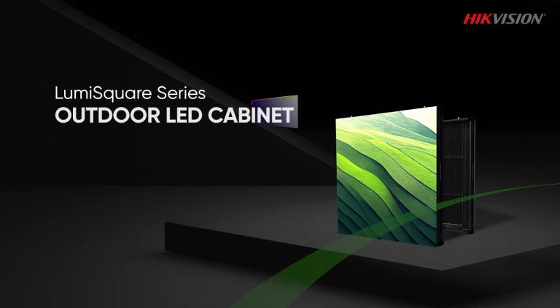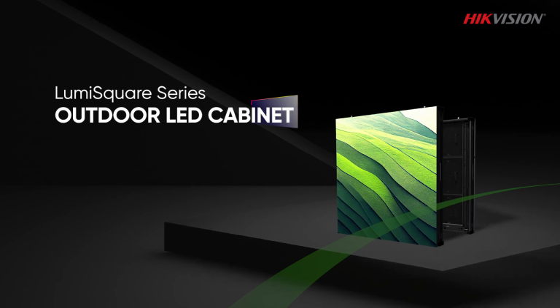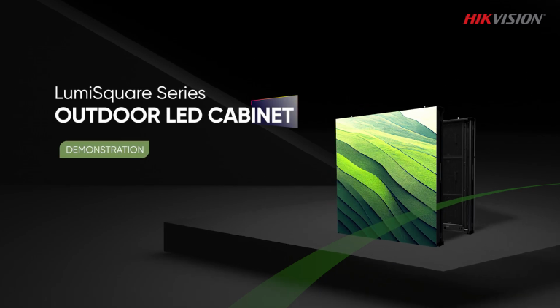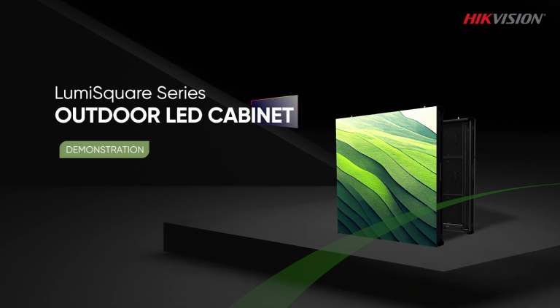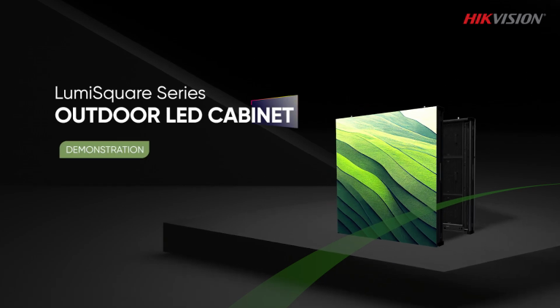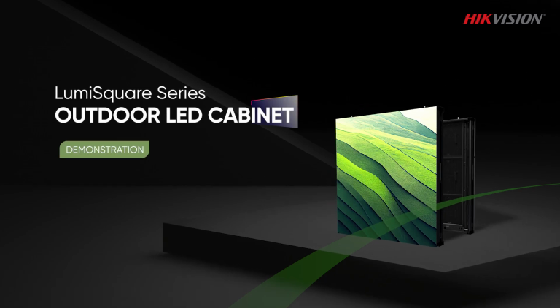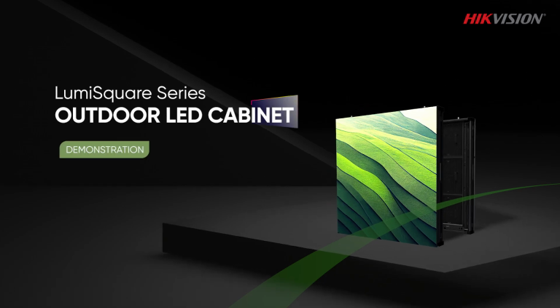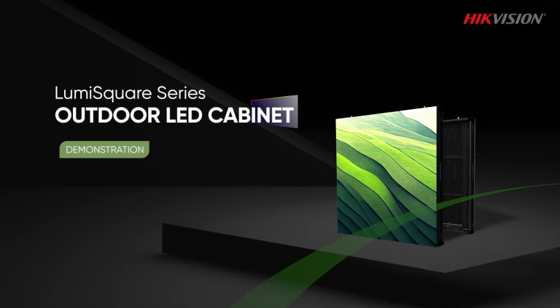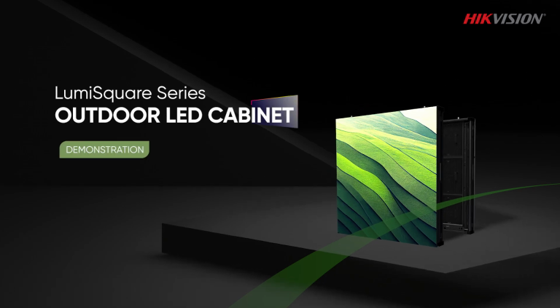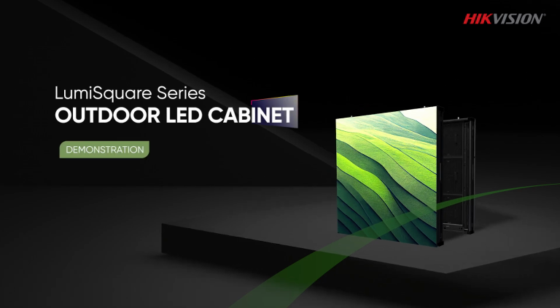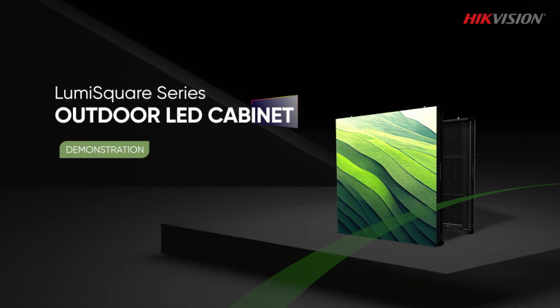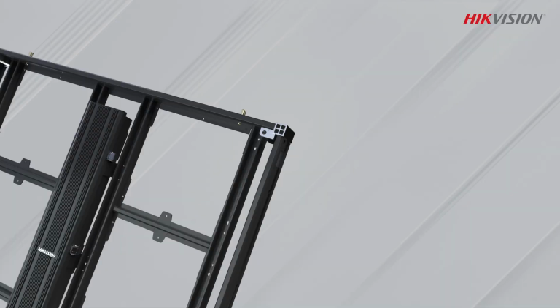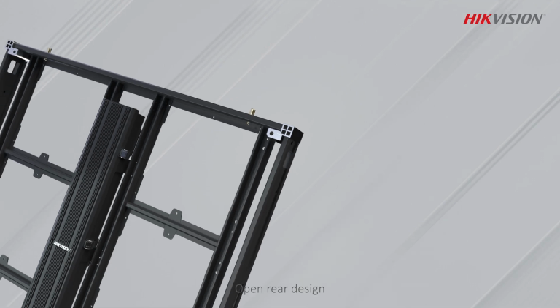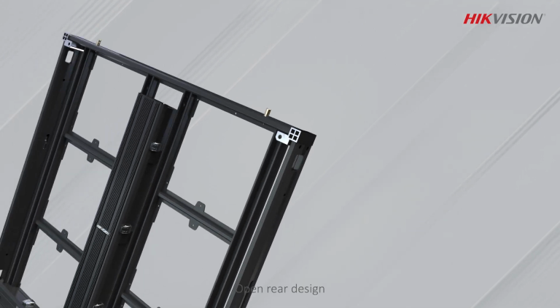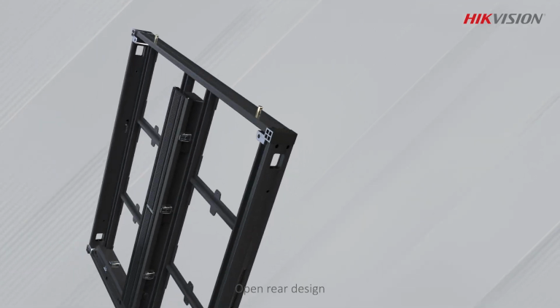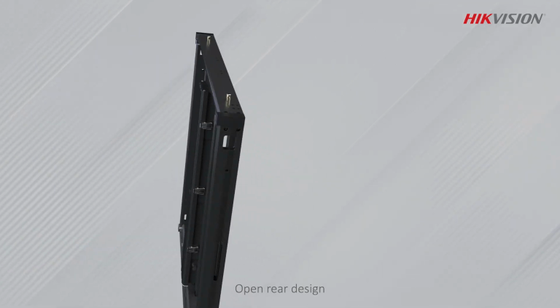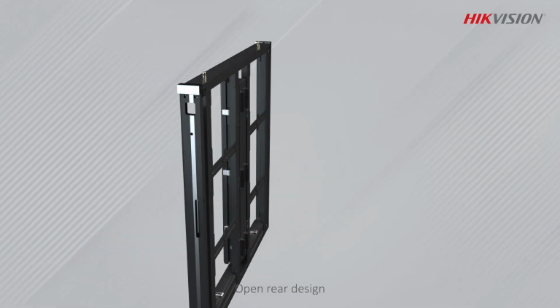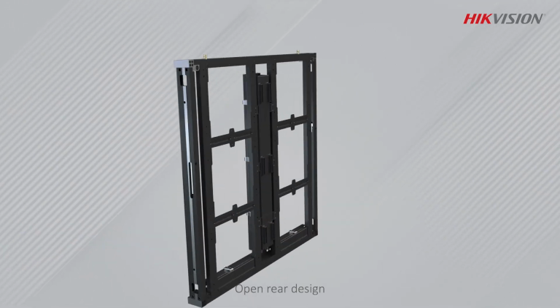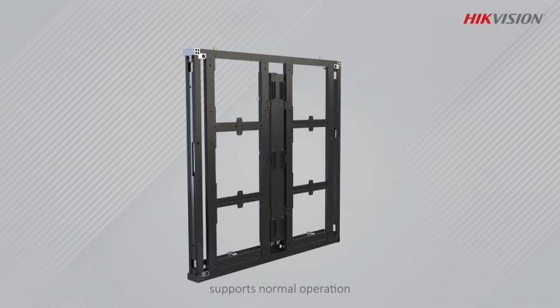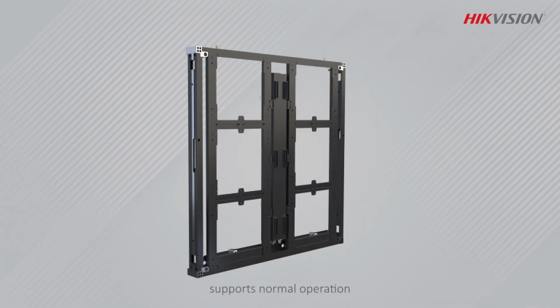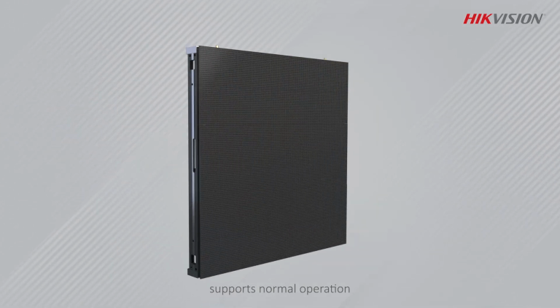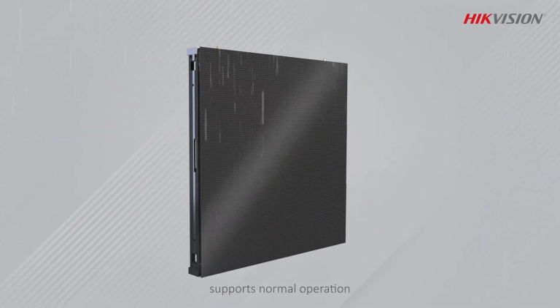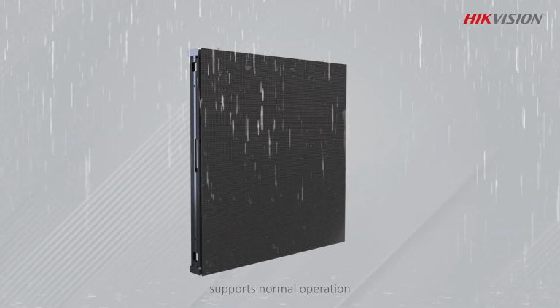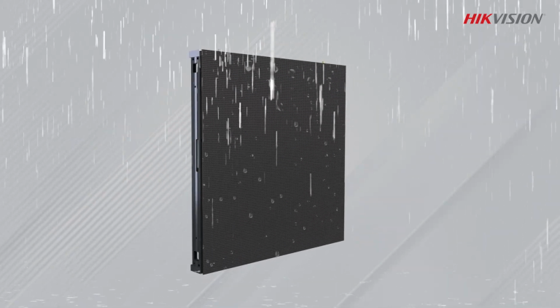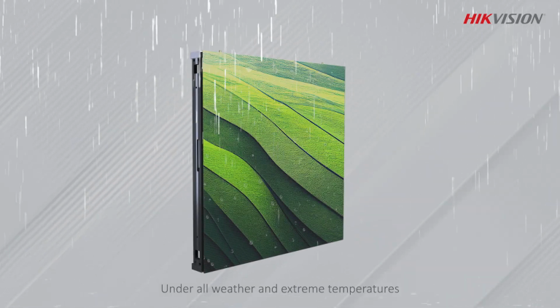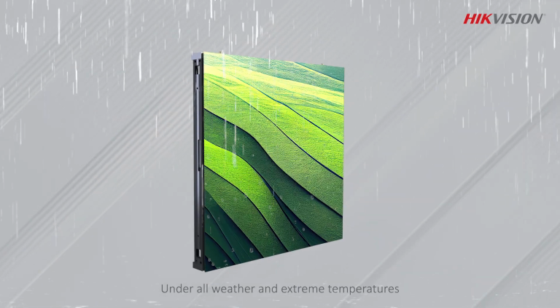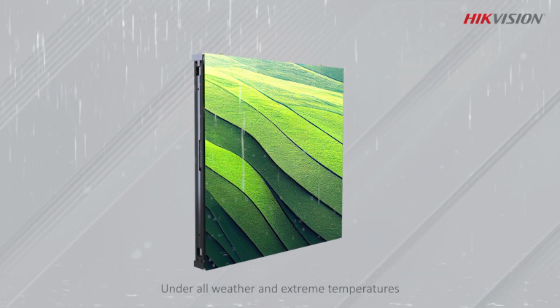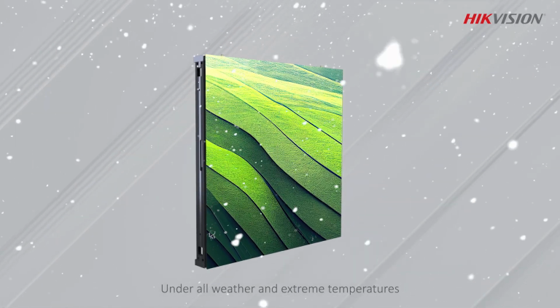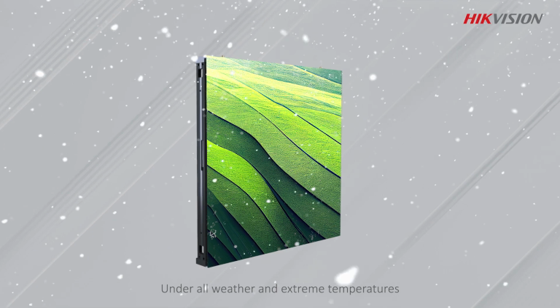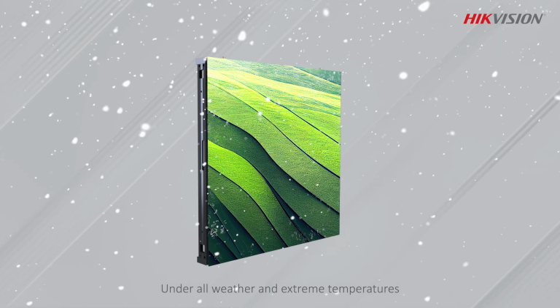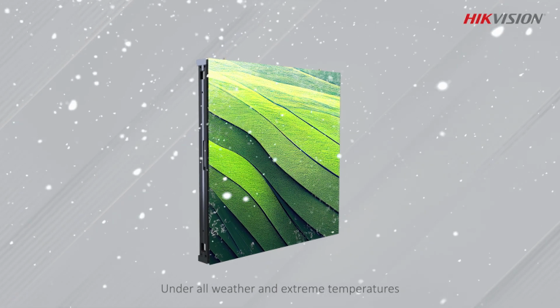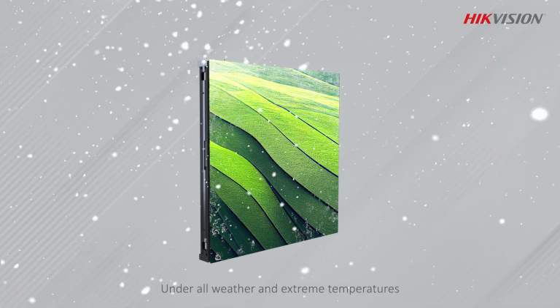HikeVision LumiSquare Series Outdoor LED Cabinet. Open Rear Design supports normal operation under all weather and extreme temperatures.